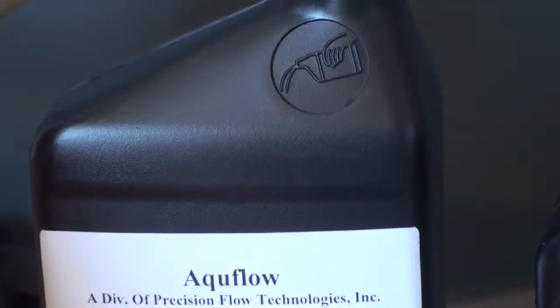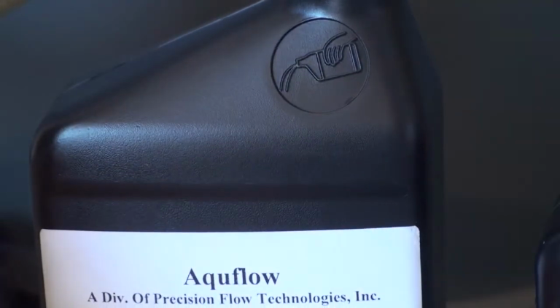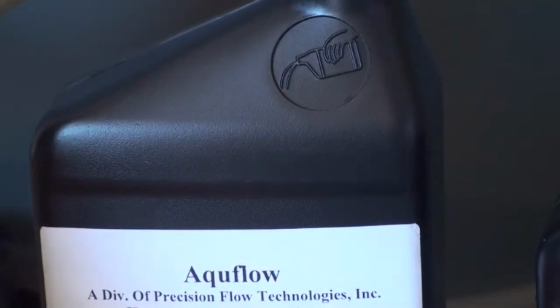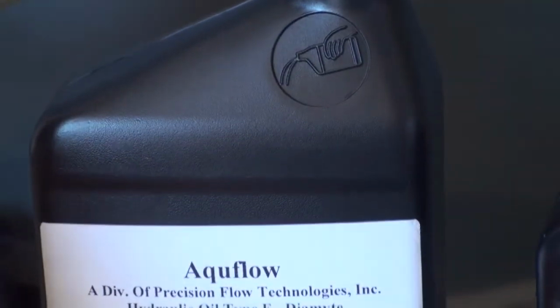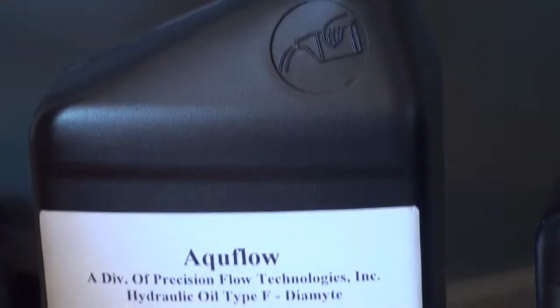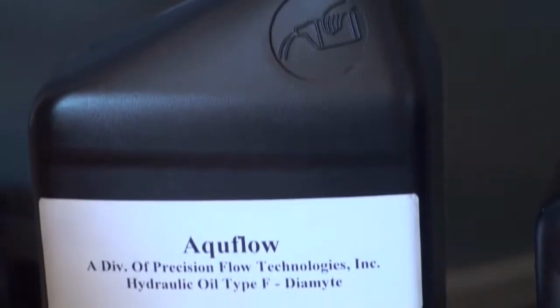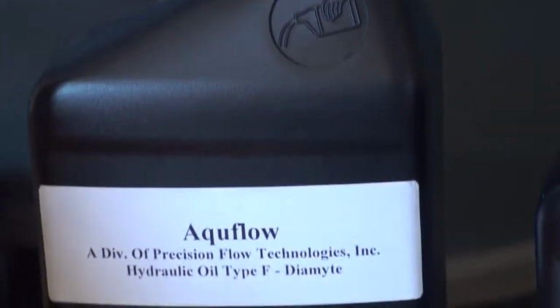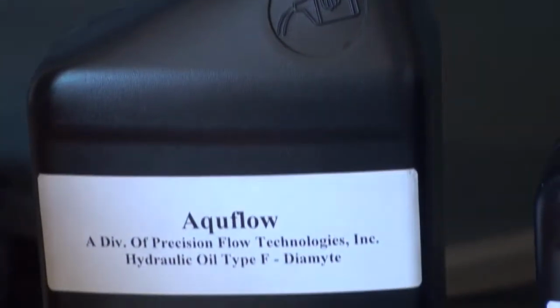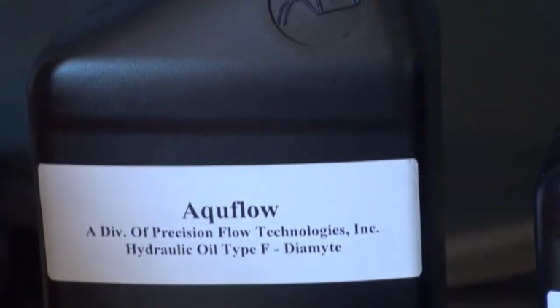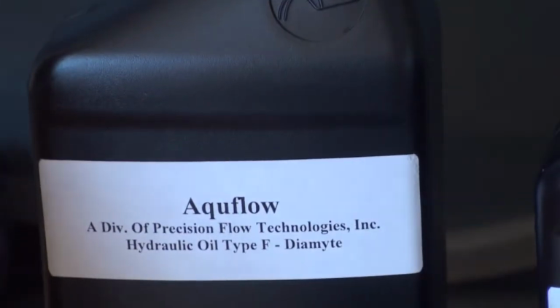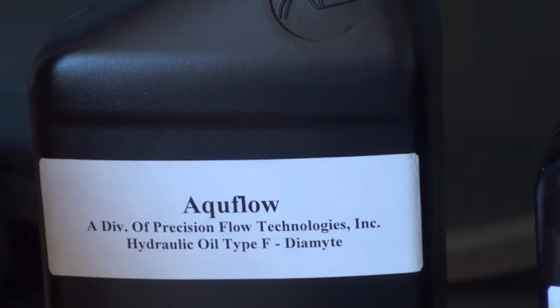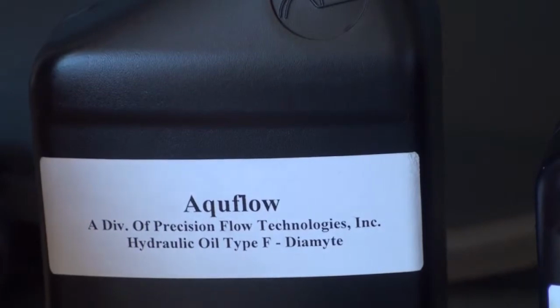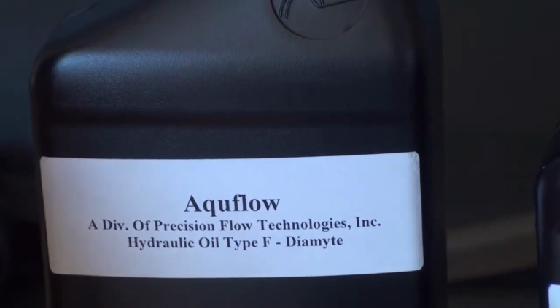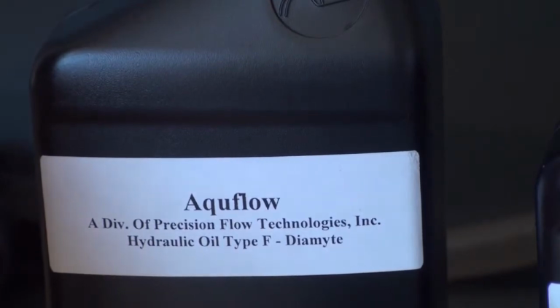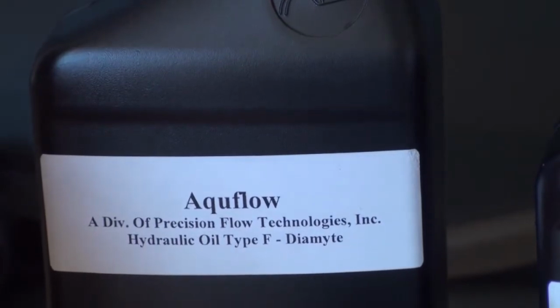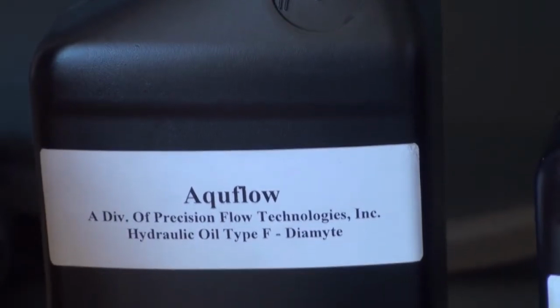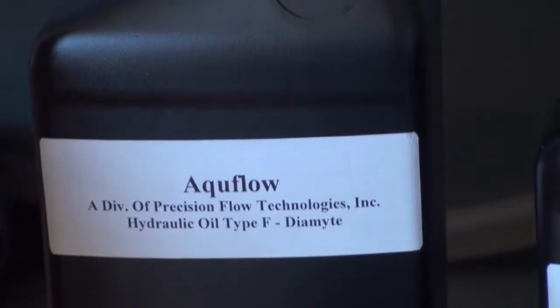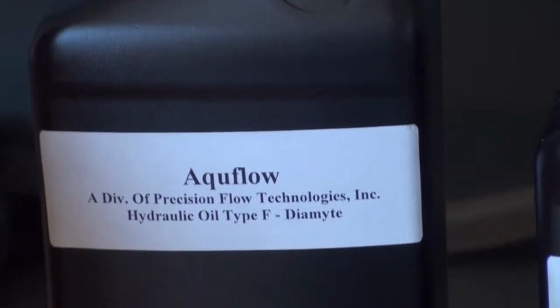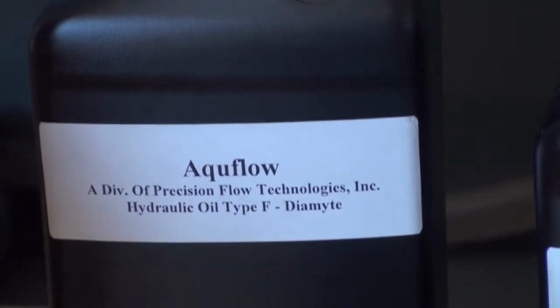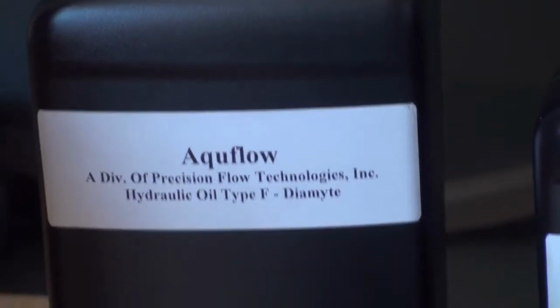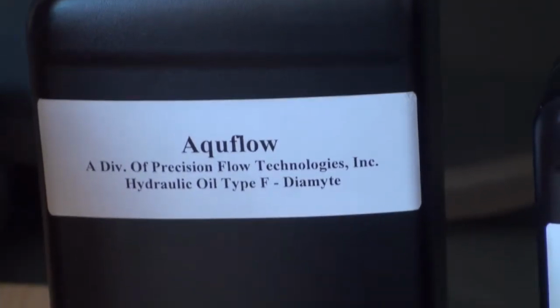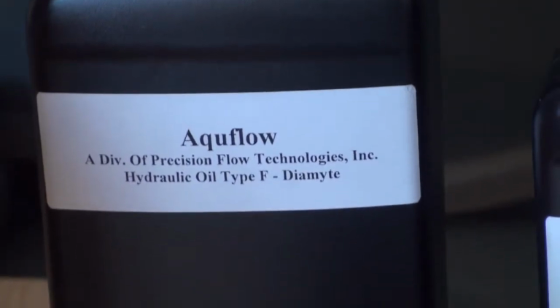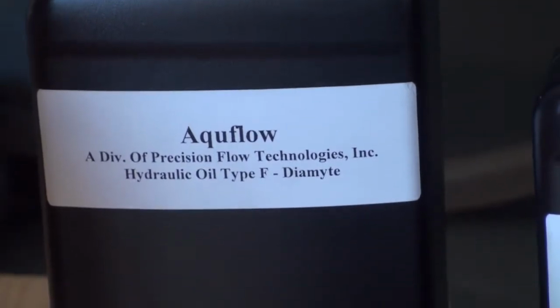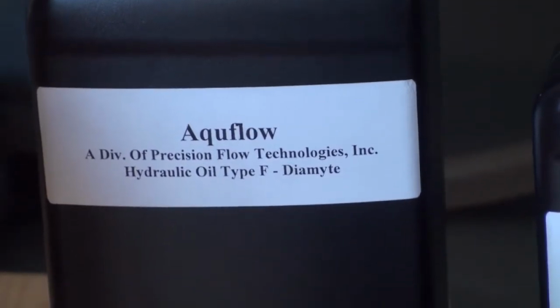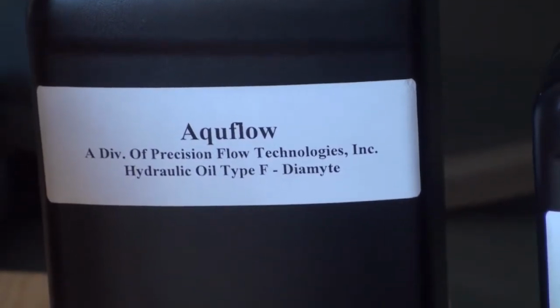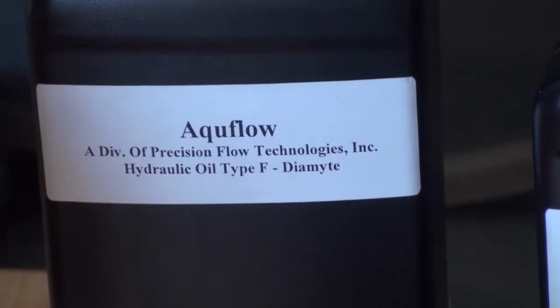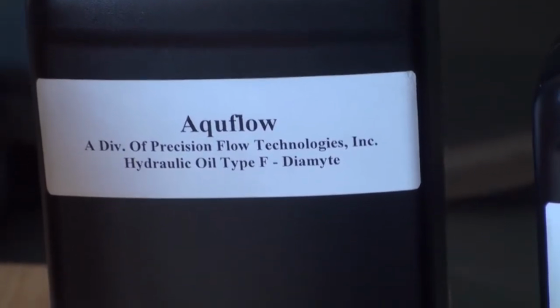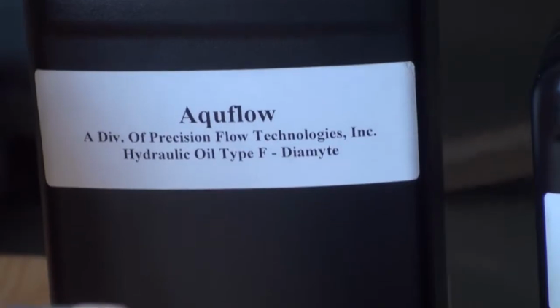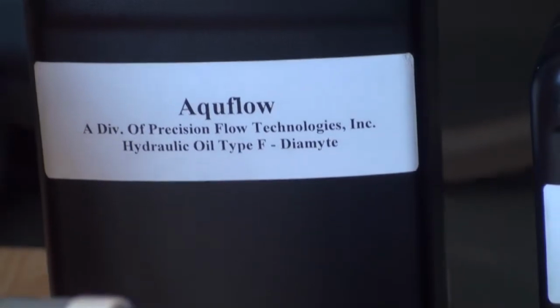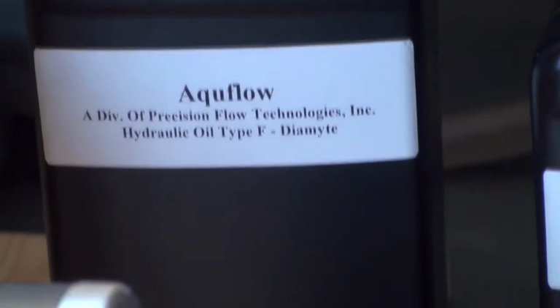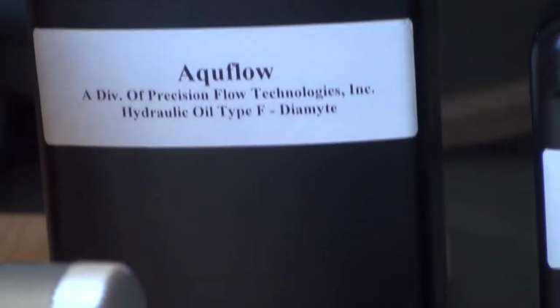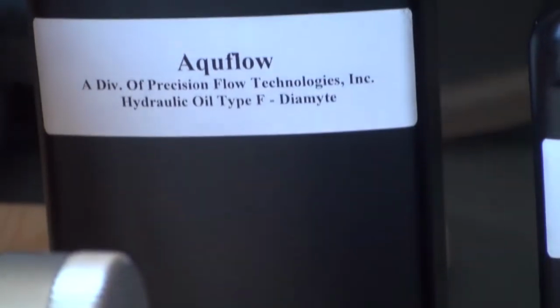These tiny air bubbles can cause a small volume pump to not work at all. The air bubbles will just compress and expand with each stroke instead of displacing the diaphragm.